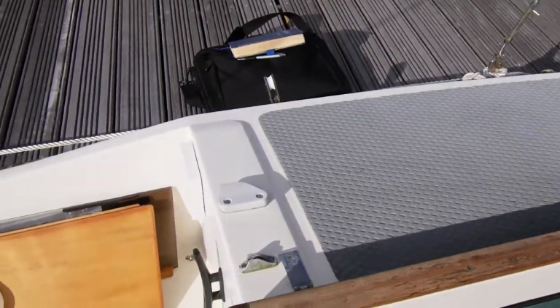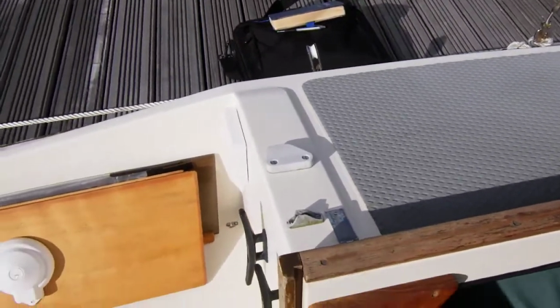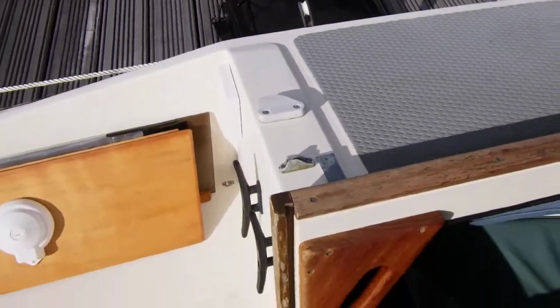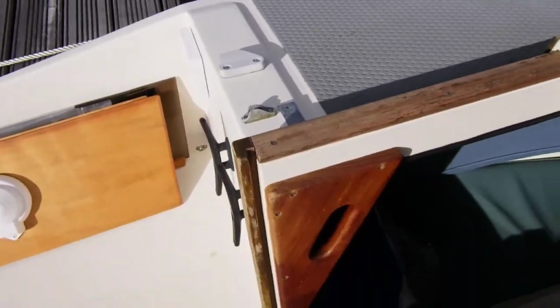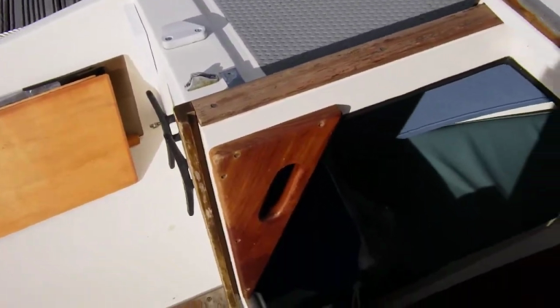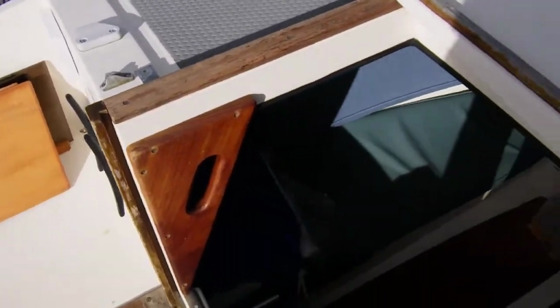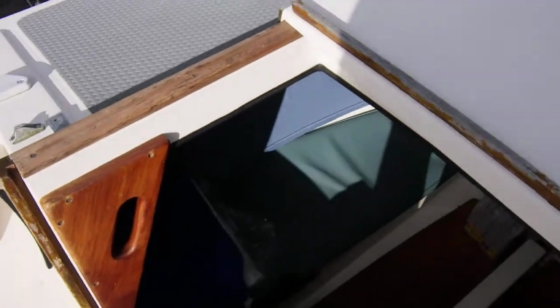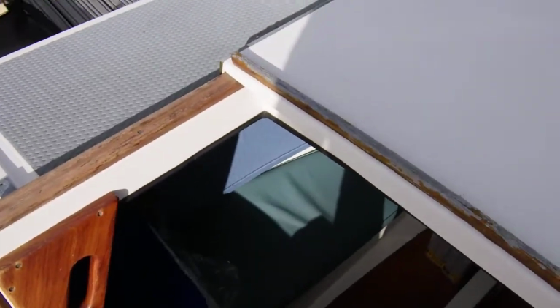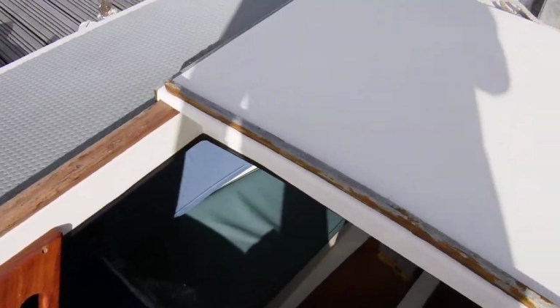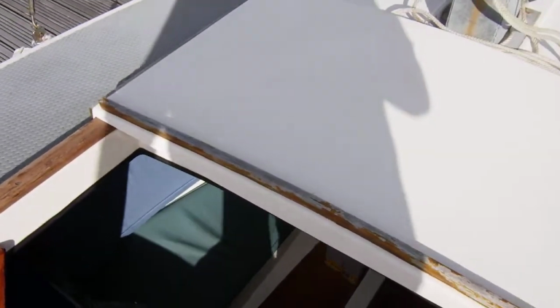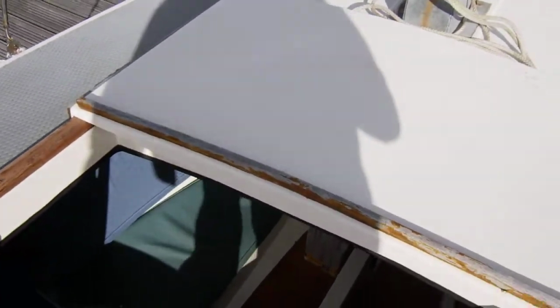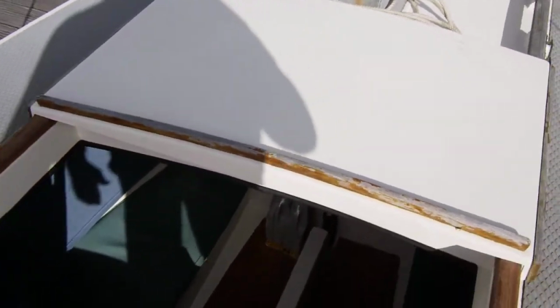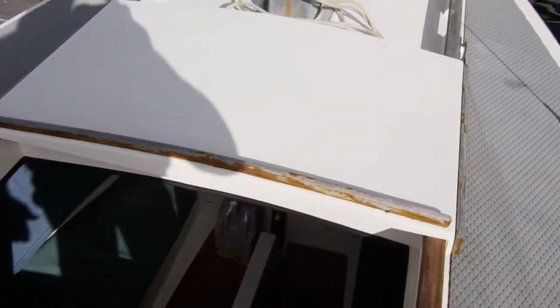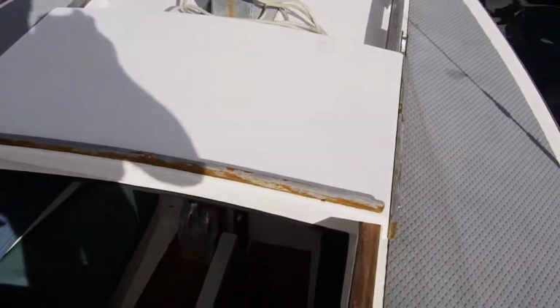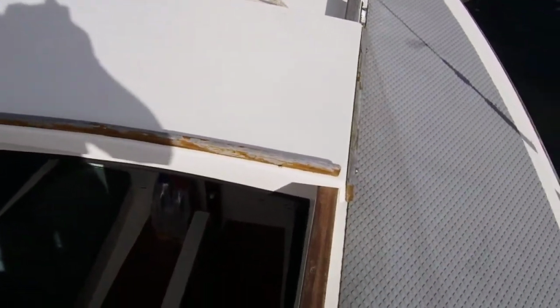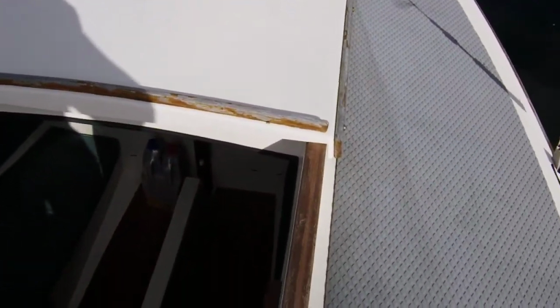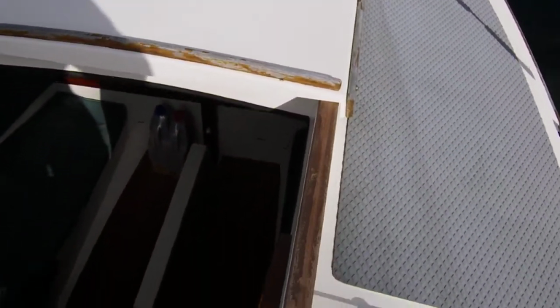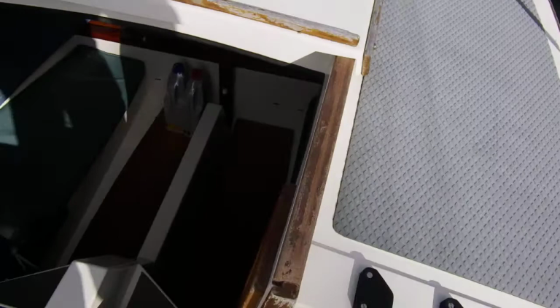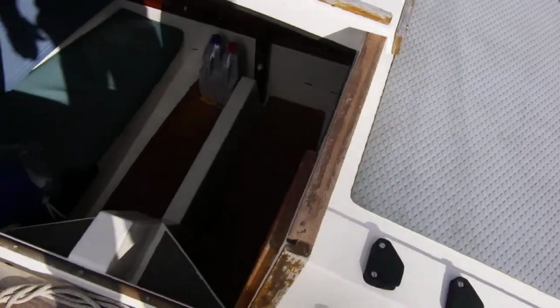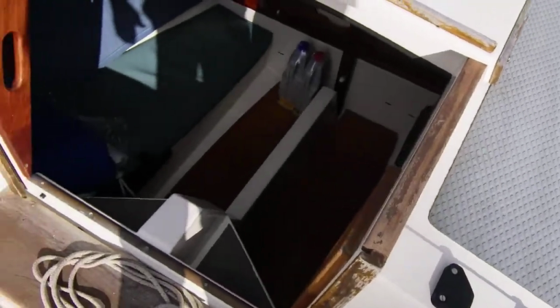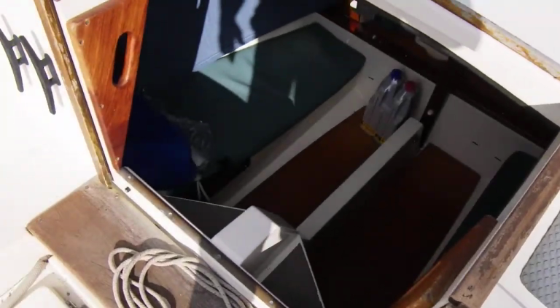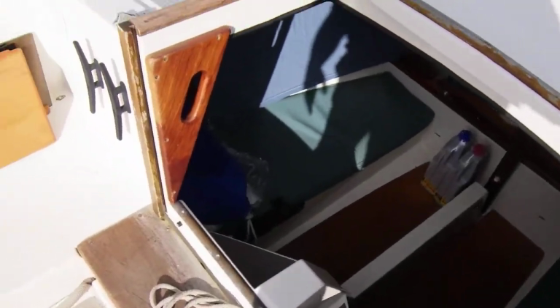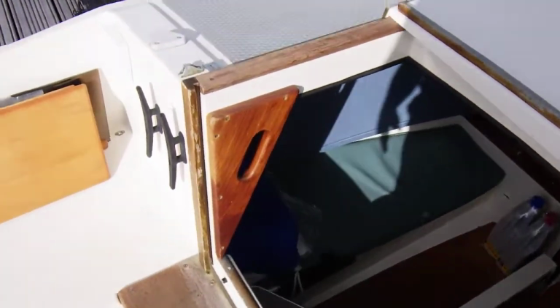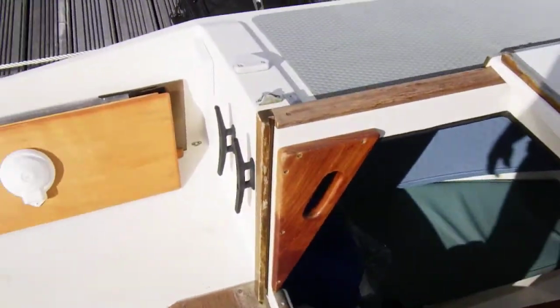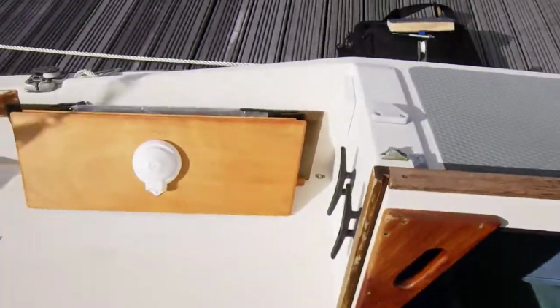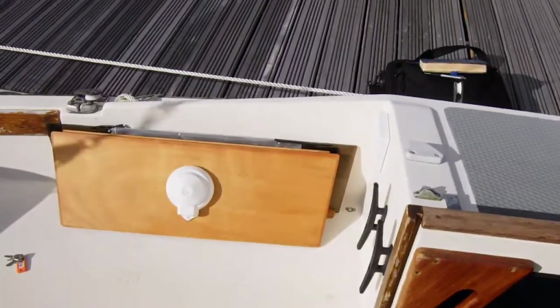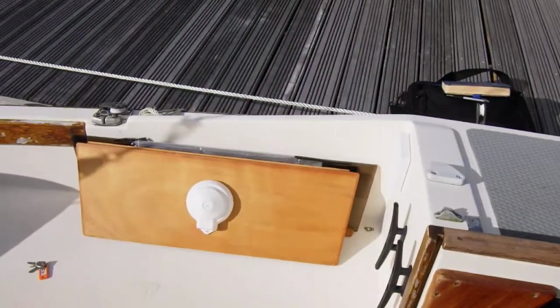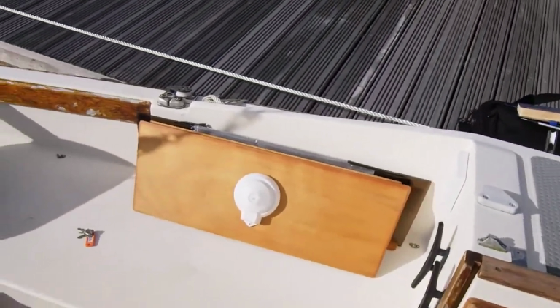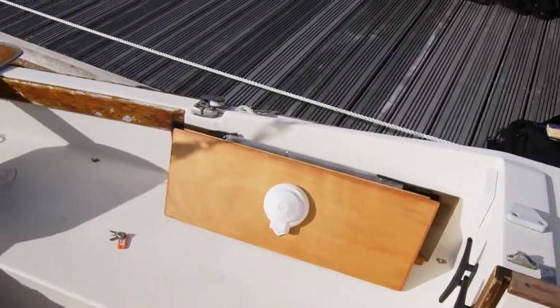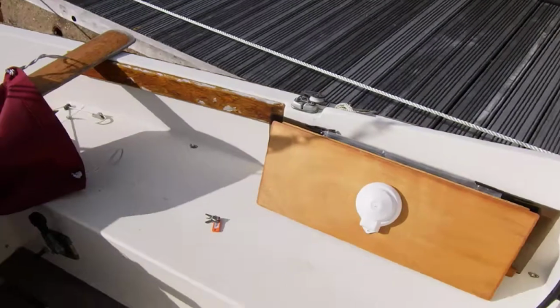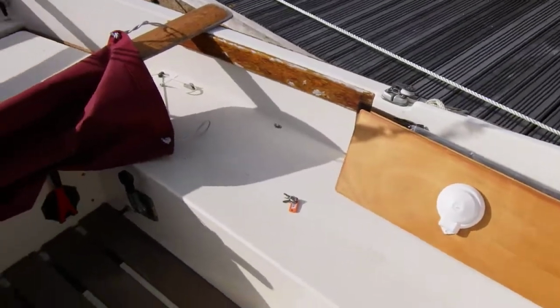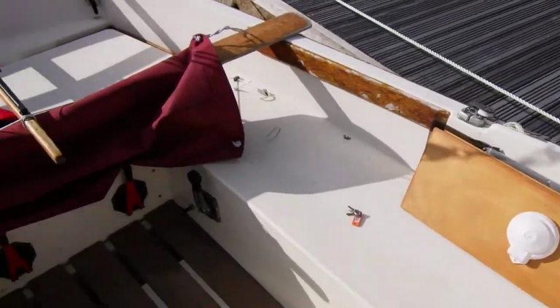Going back to the companionway and companionway hatch. Now I'm stood on the starboard side of the cockpit seat.